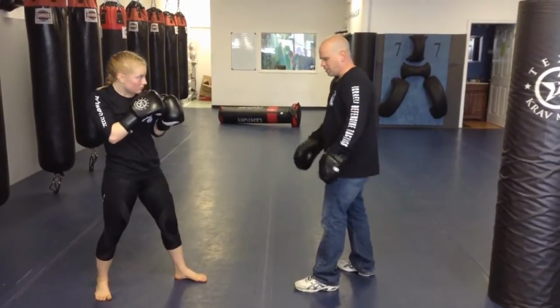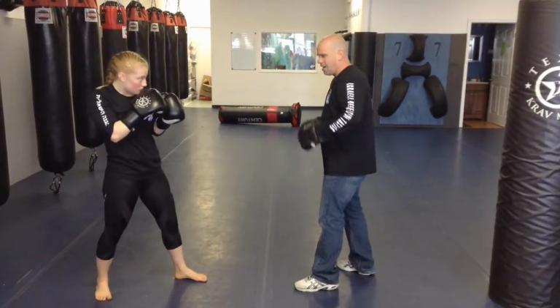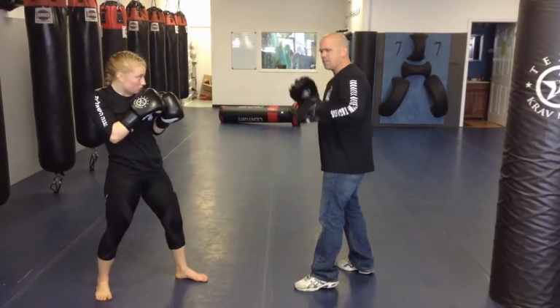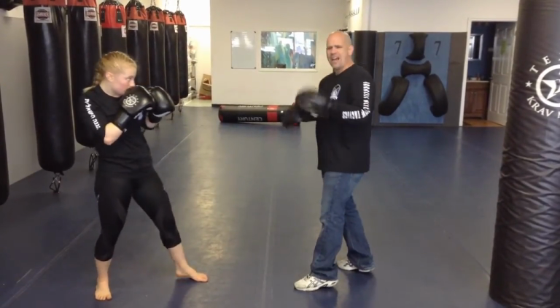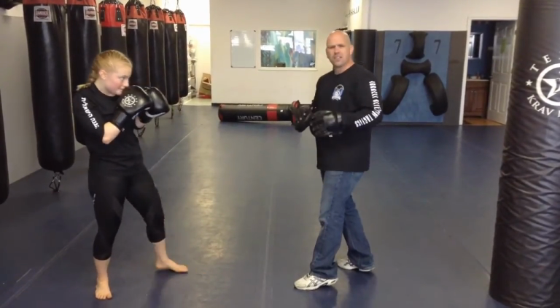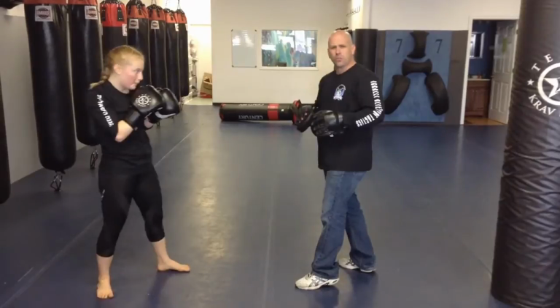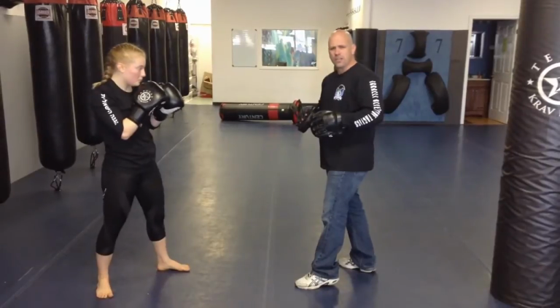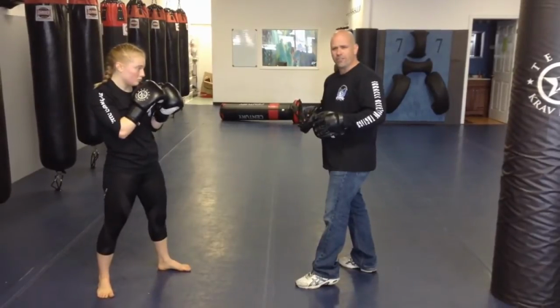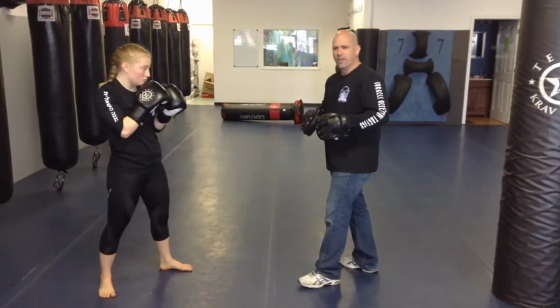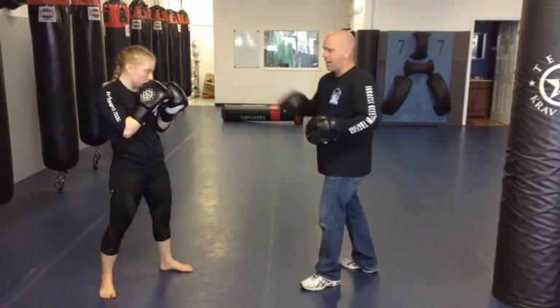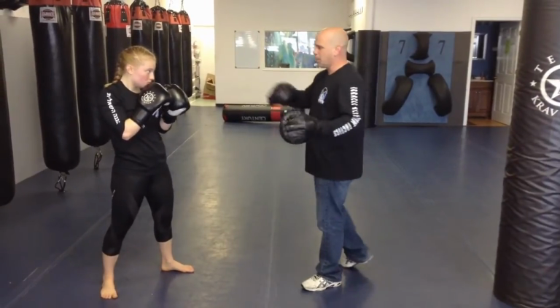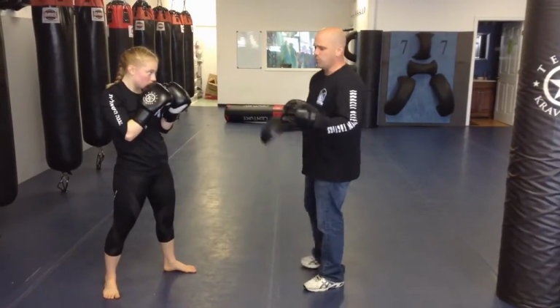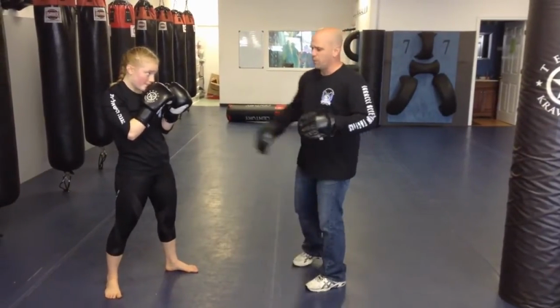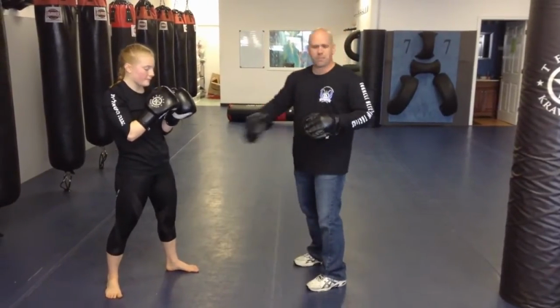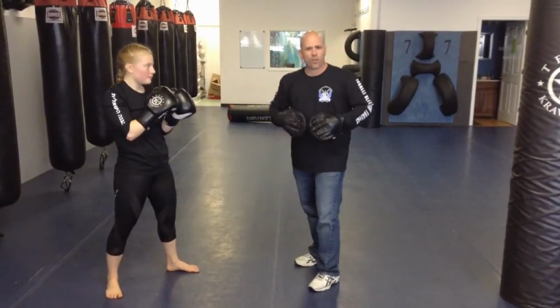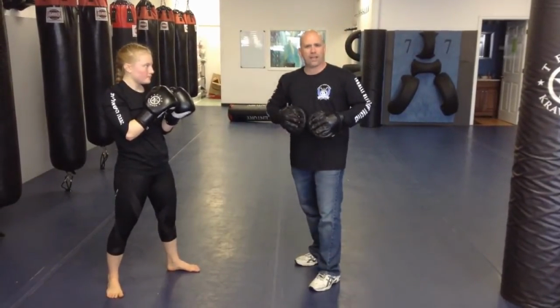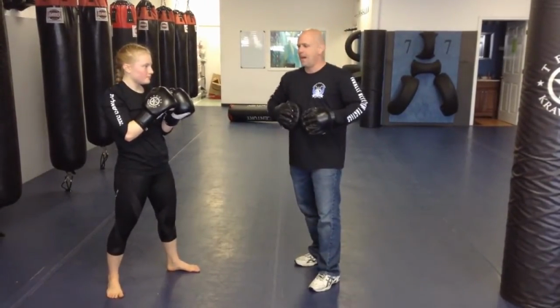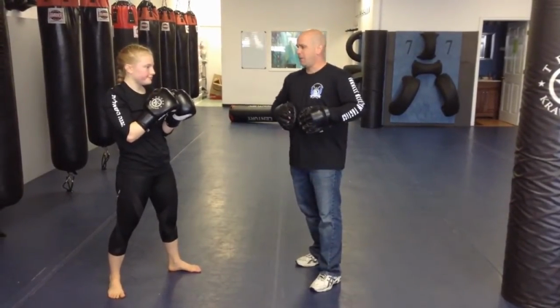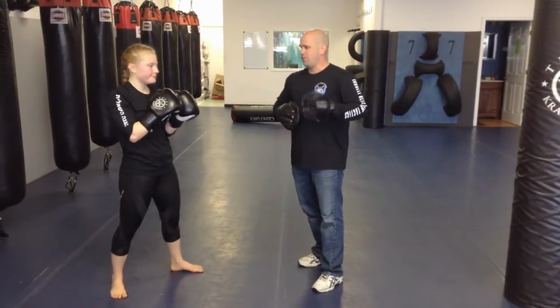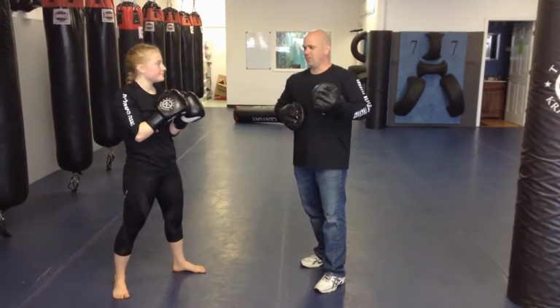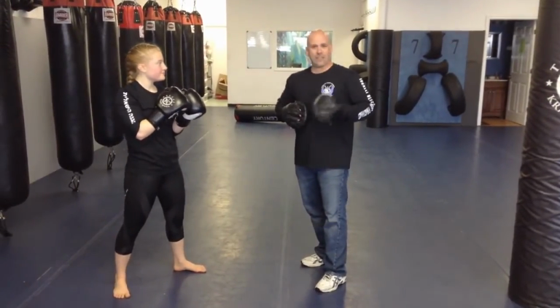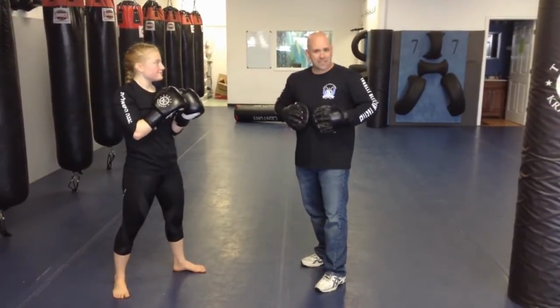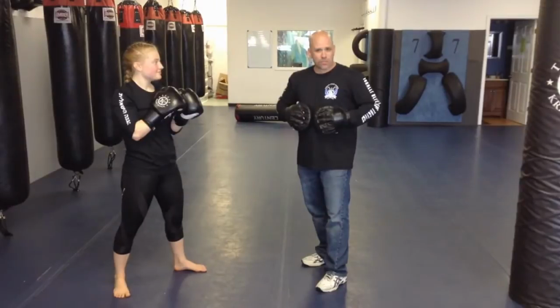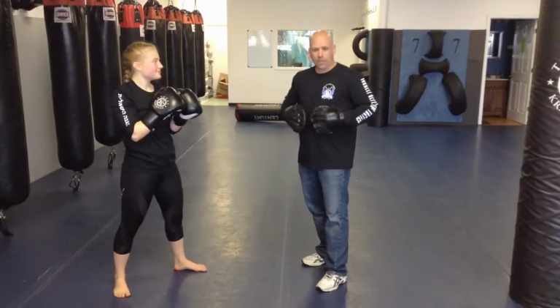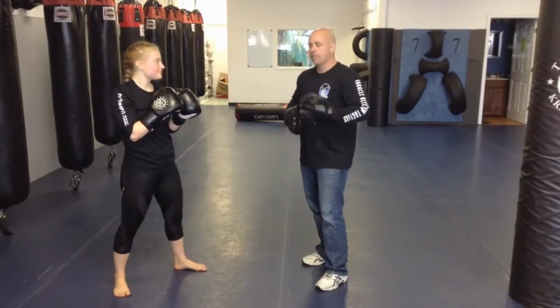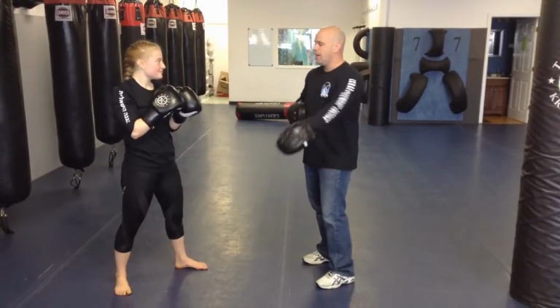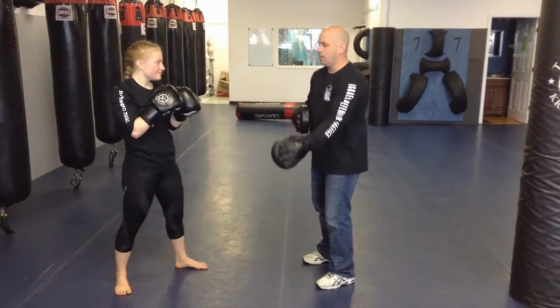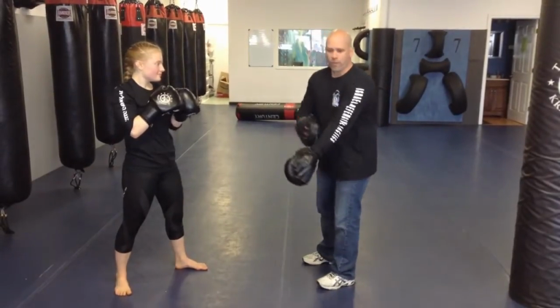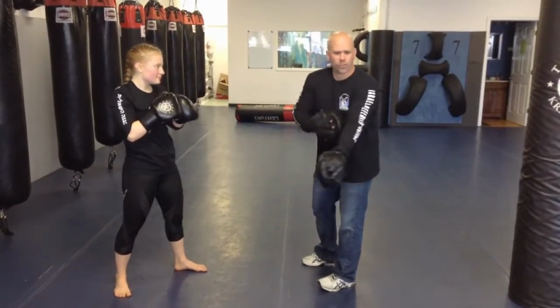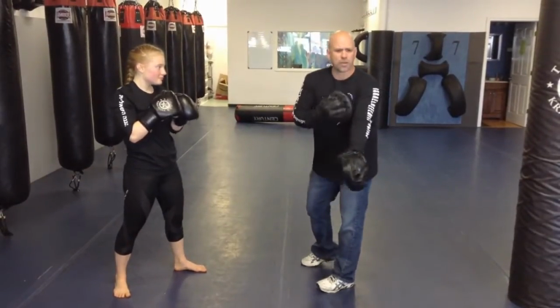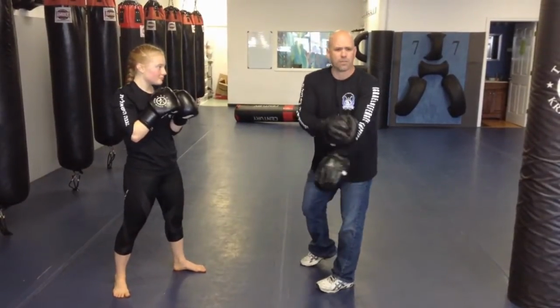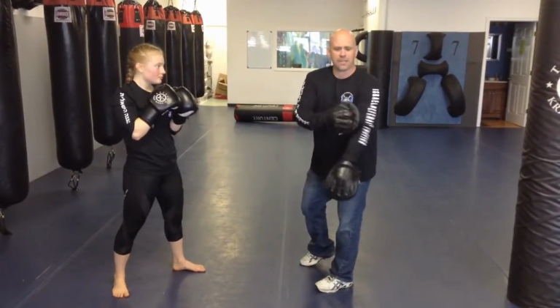So that's the jab, cross, hook, cross basic drill. This also teaches you how to move, how to hold for hooks, and how to move with your partner and stay in what we call the fighting distance or the fighting measure. So it's really good for that. You can start adding stuff to it as you see fit — burpees in between, defenses in between, whatever. But we'll just start with something basic.